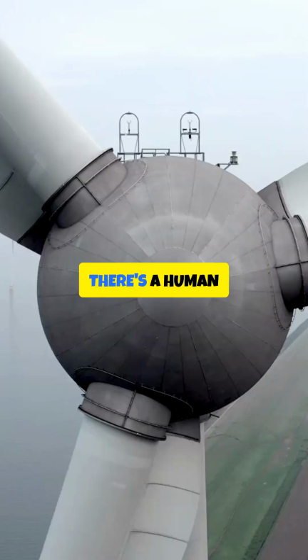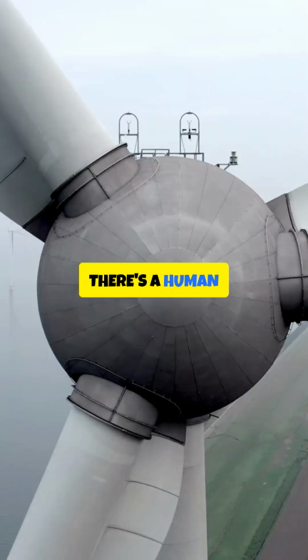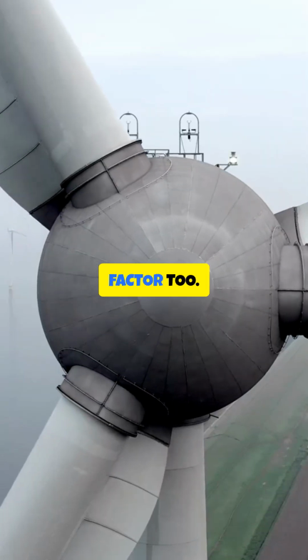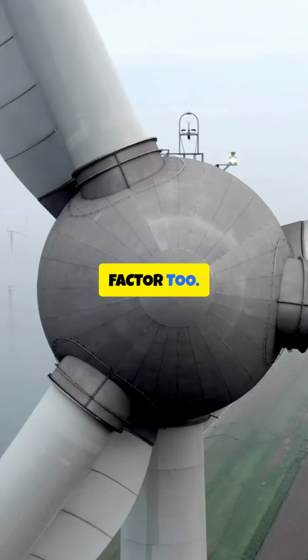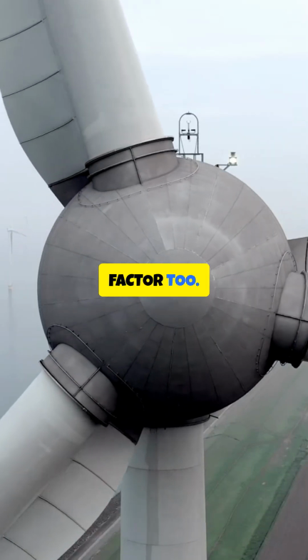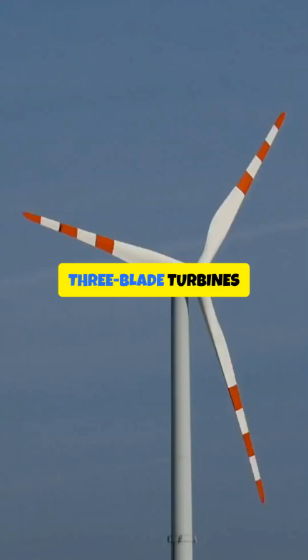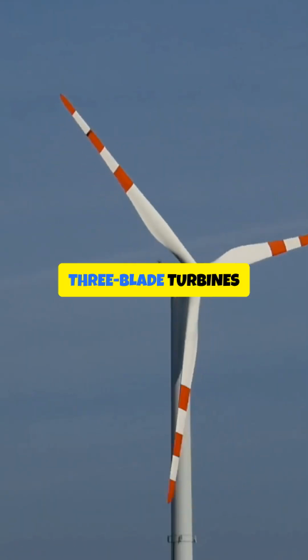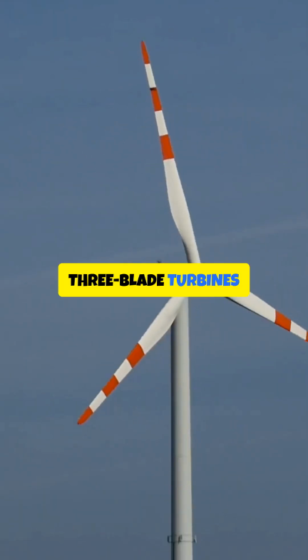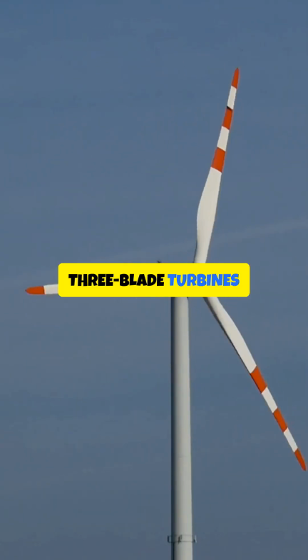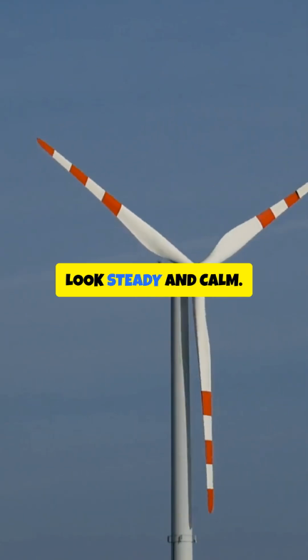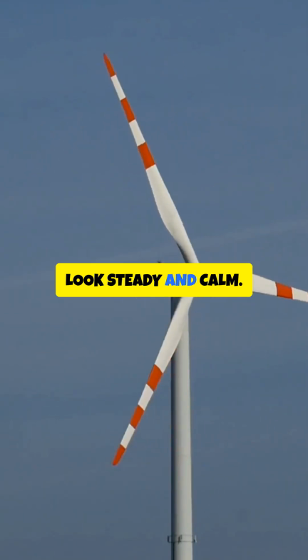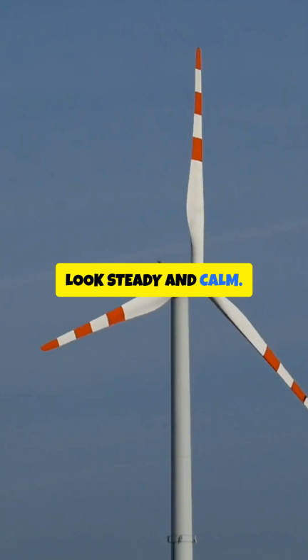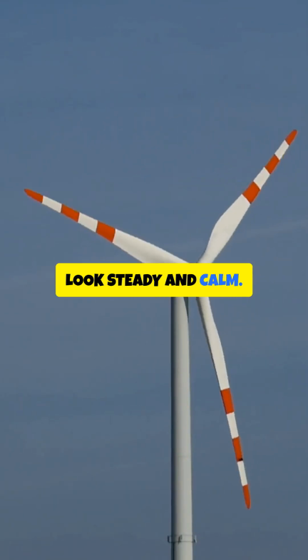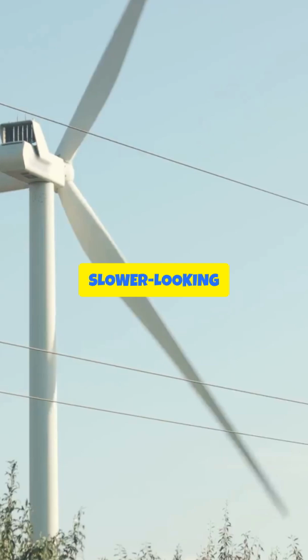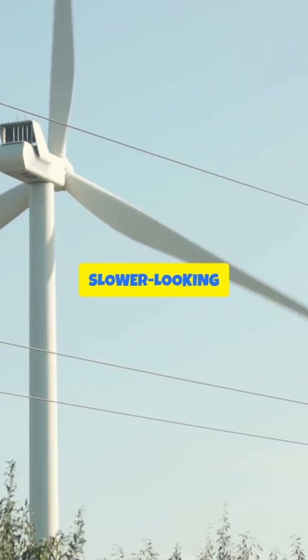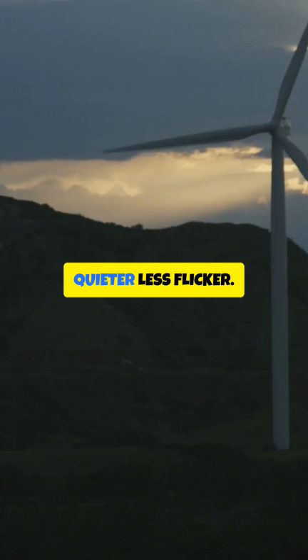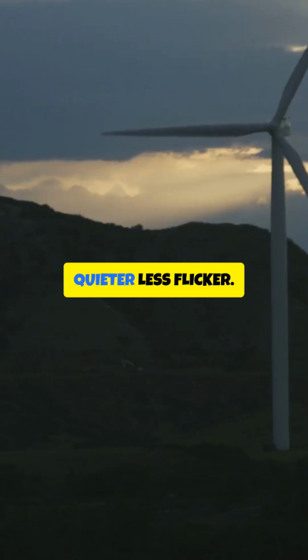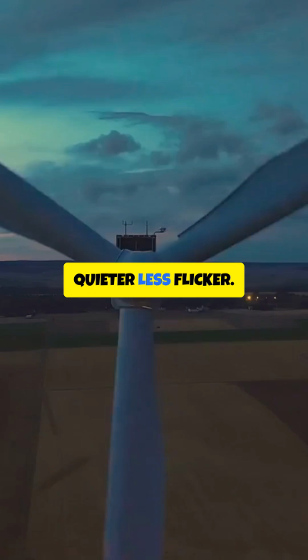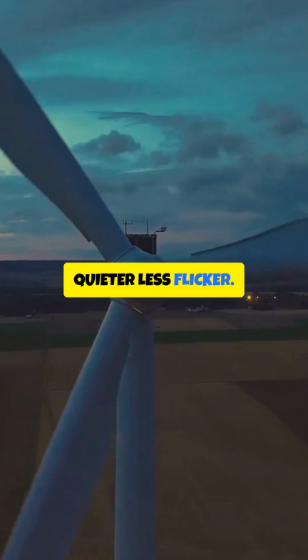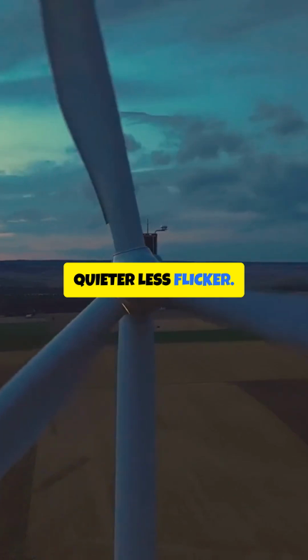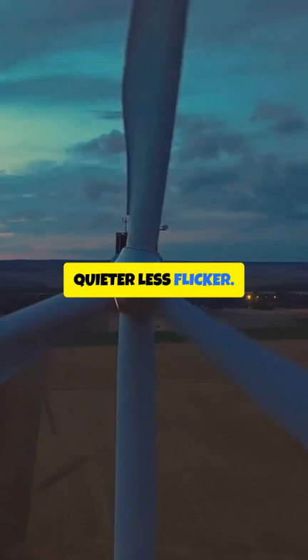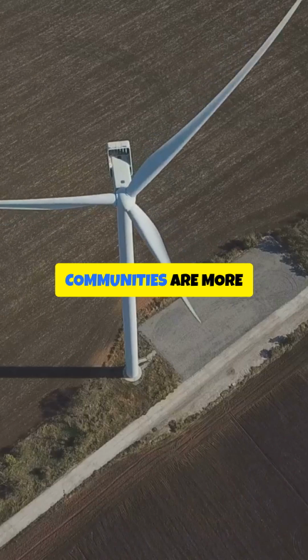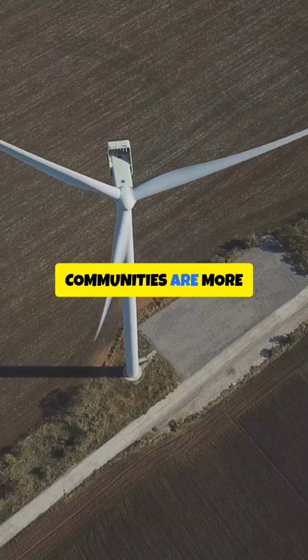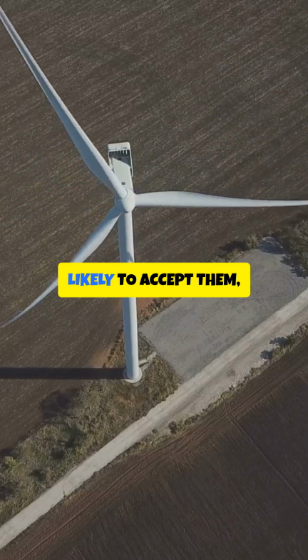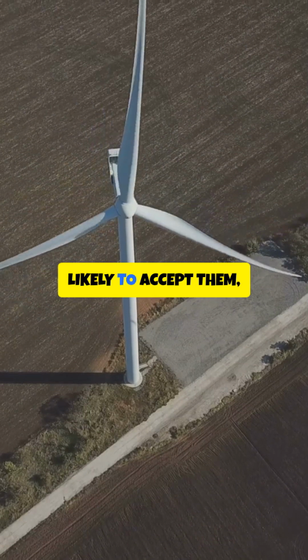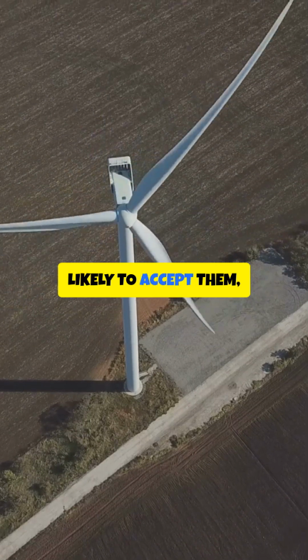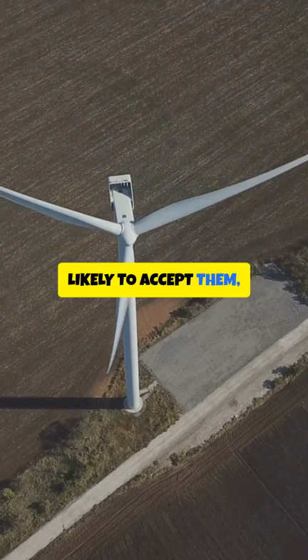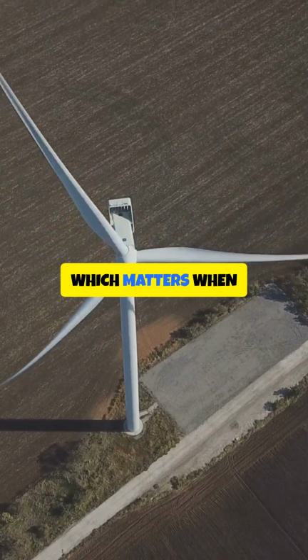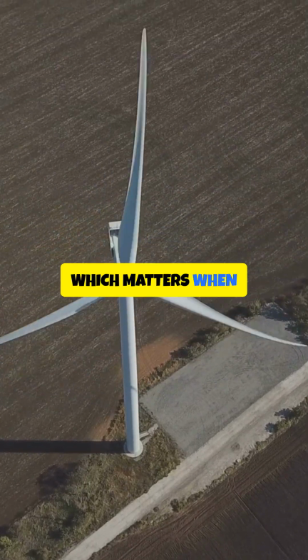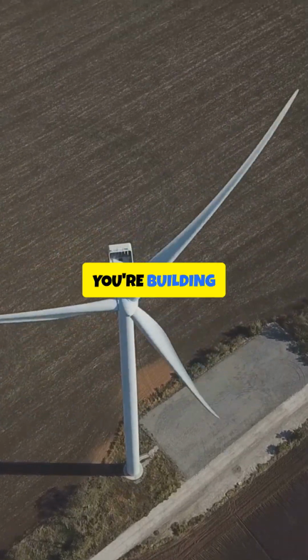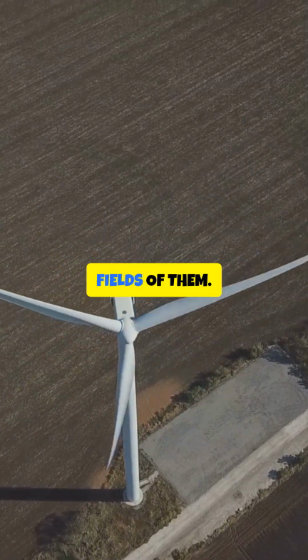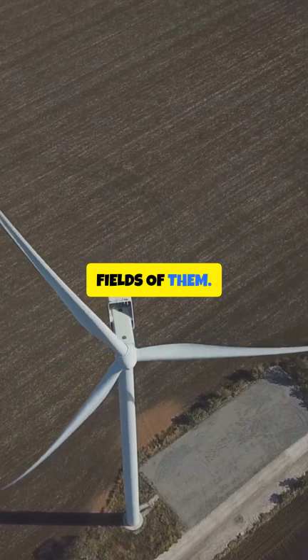There's a human factor too. Three-blade turbines look steady and calm — slower looking, quieter, less flicker. Communities are more likely to accept them, which matters when you're building fields of them.